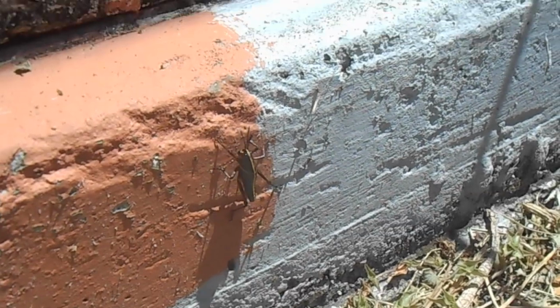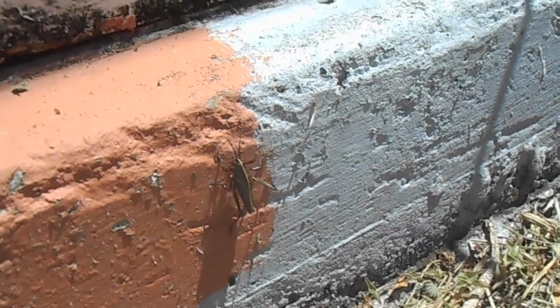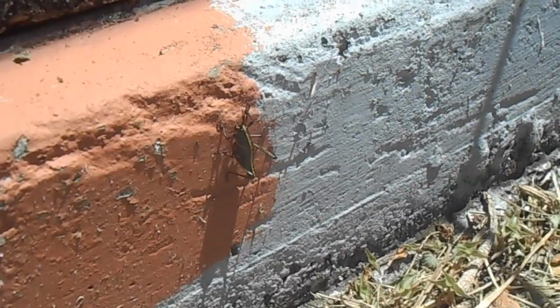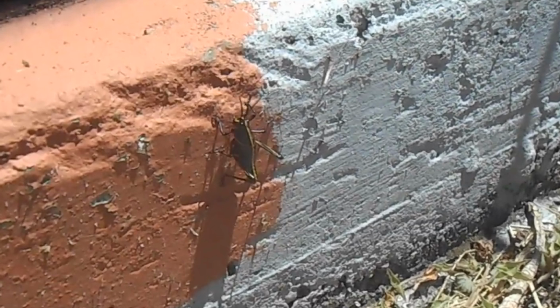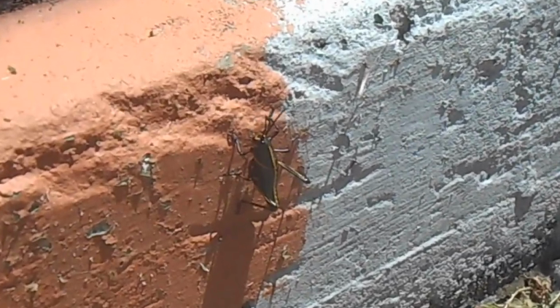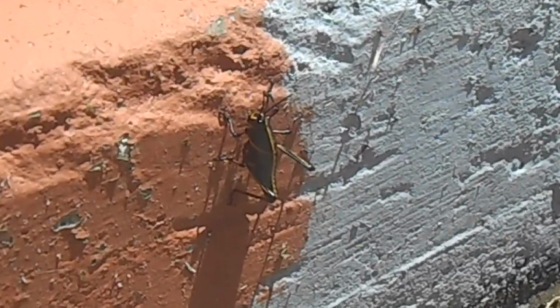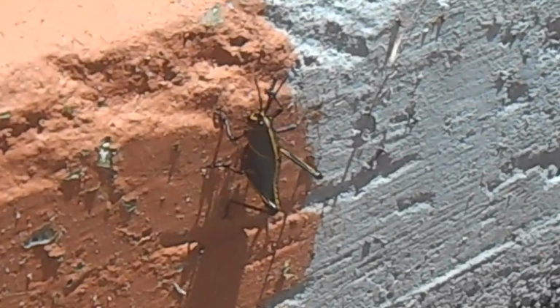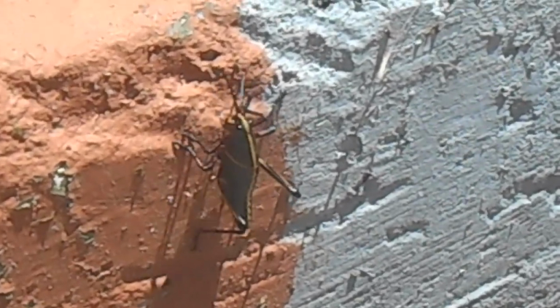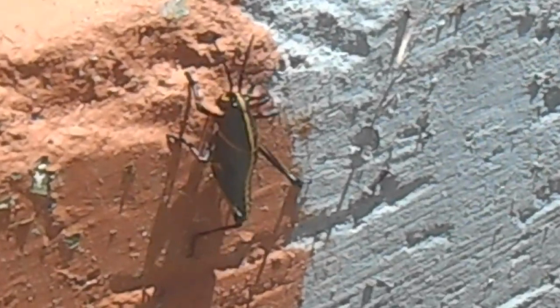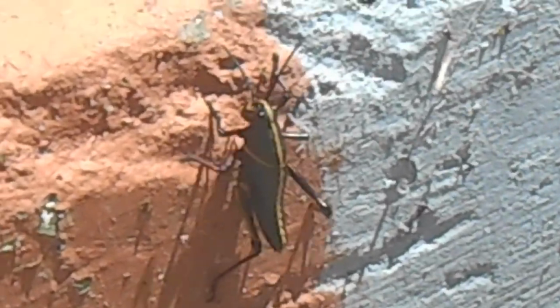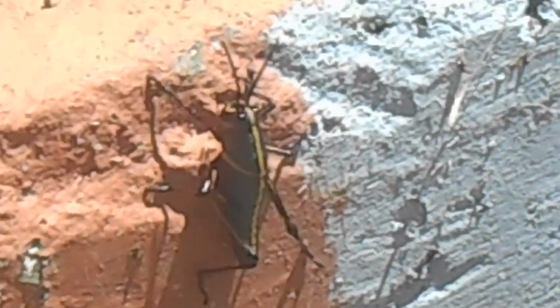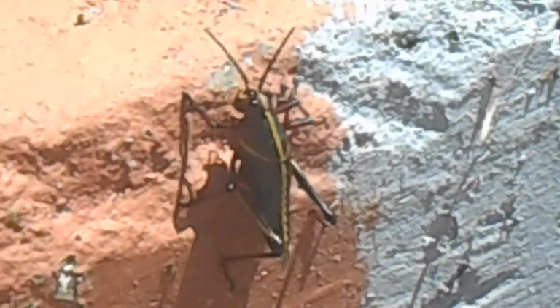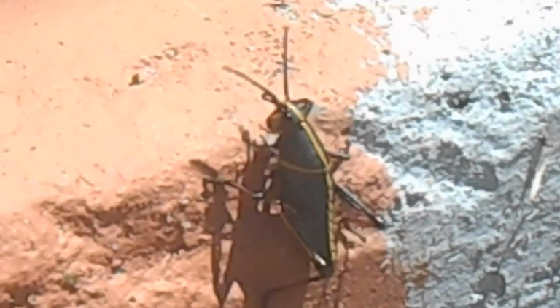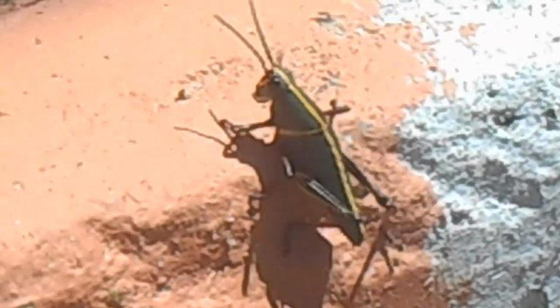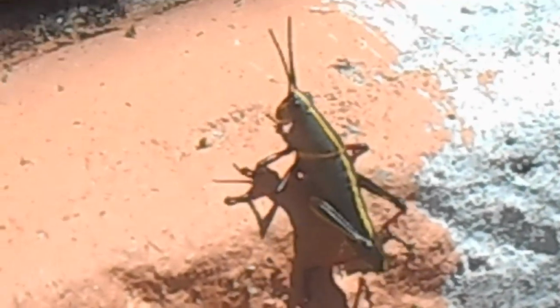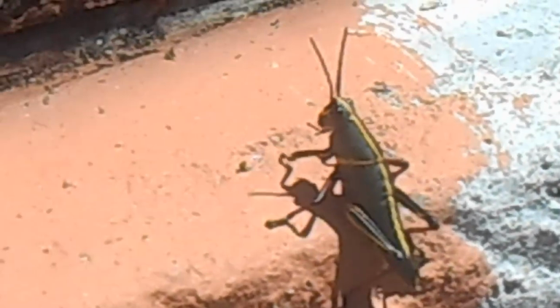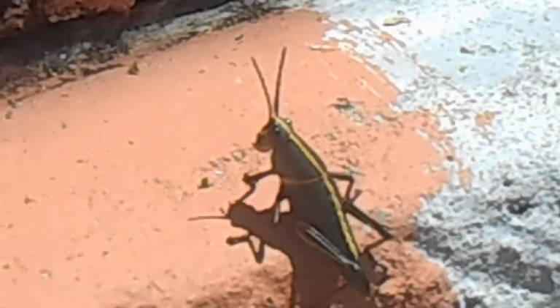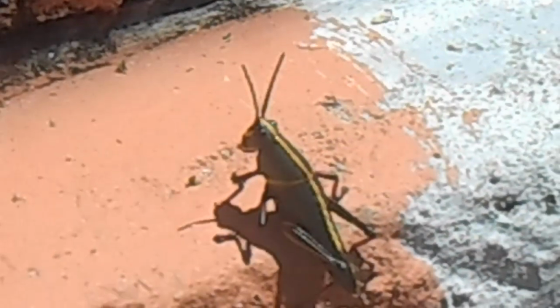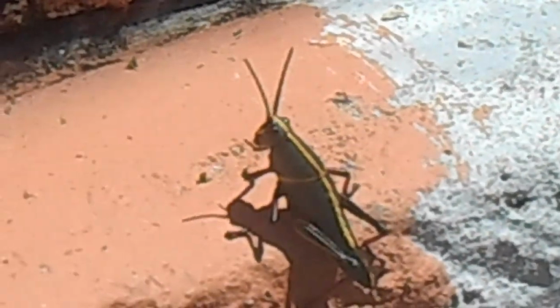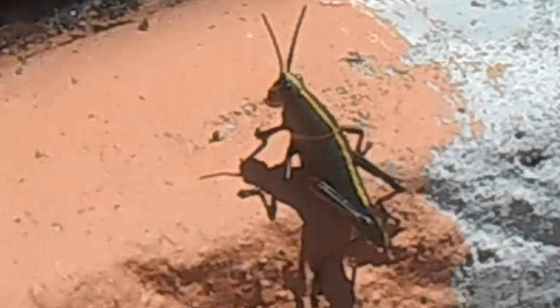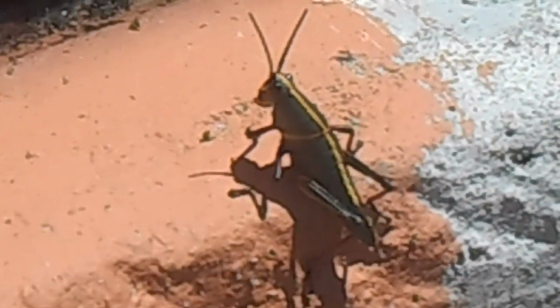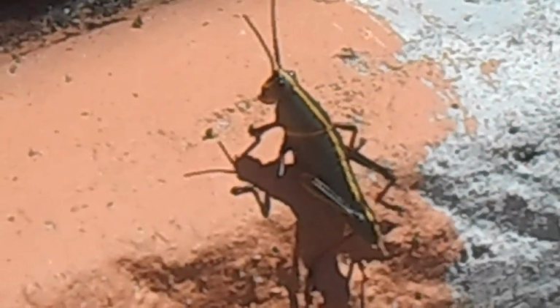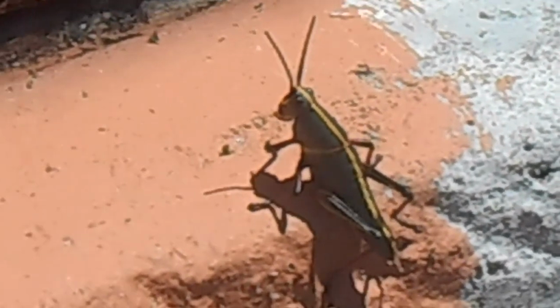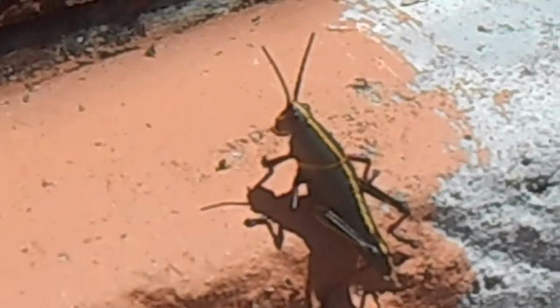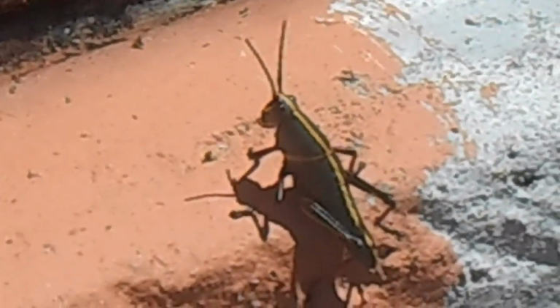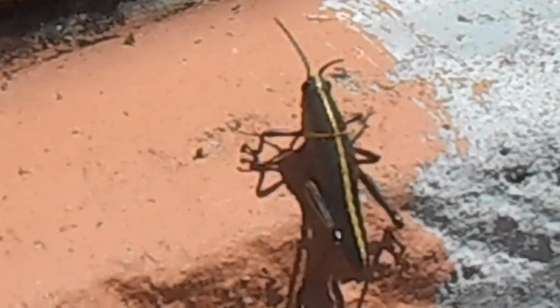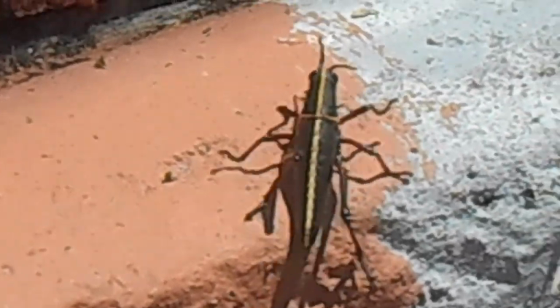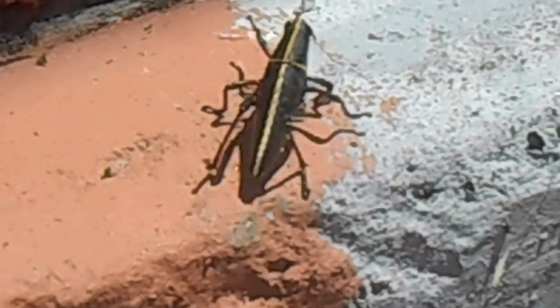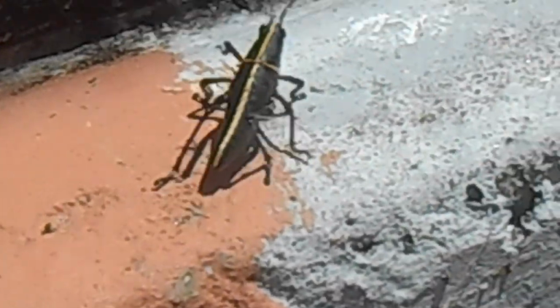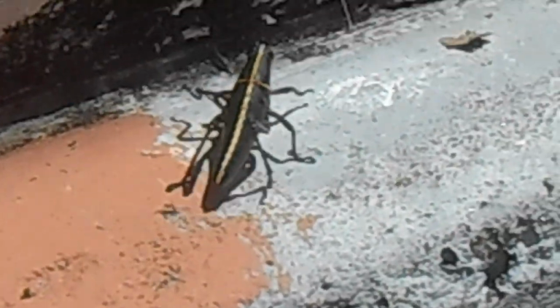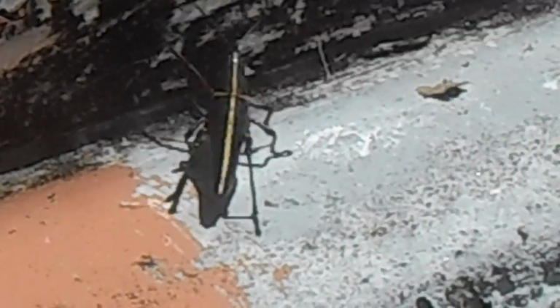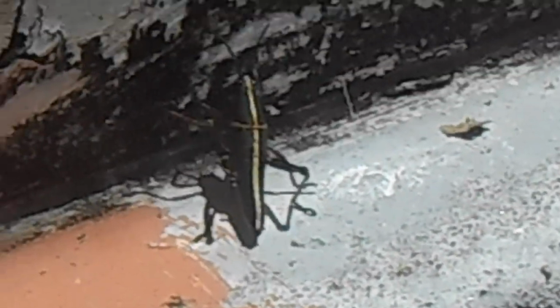So right here we've got the demon grasshoppers, which are just running wild around our current property project. There are three colonies — I've filmed all three — and this is the first one.